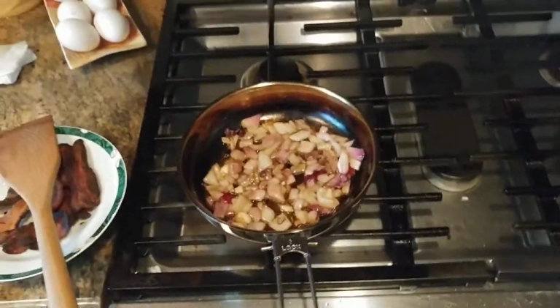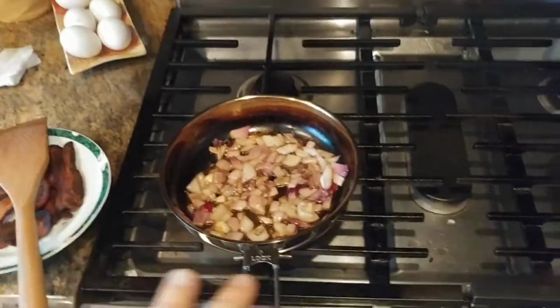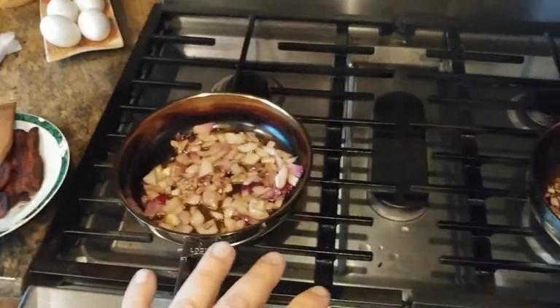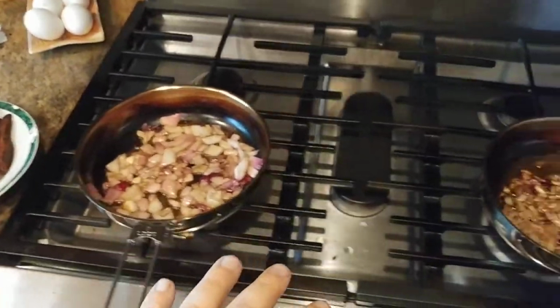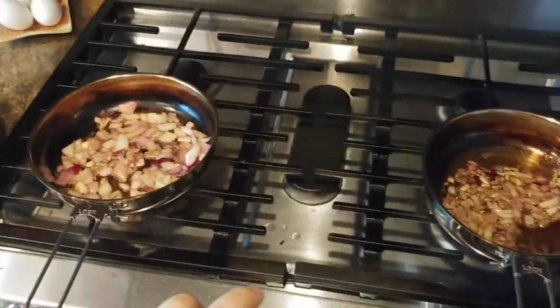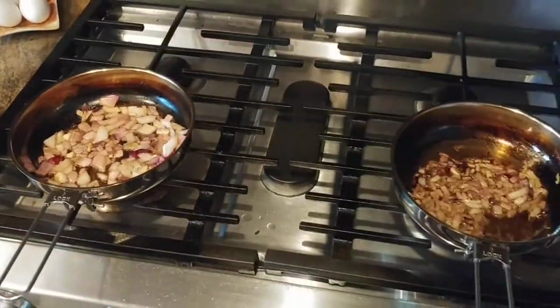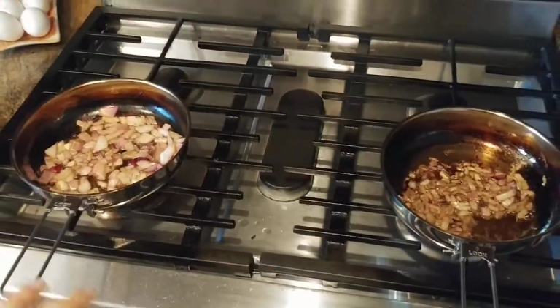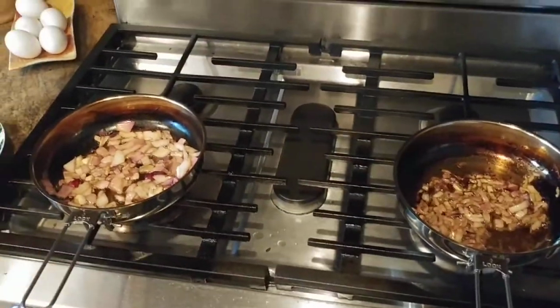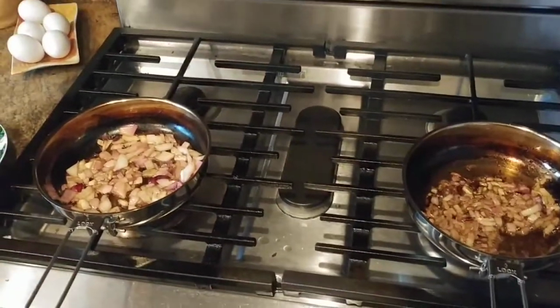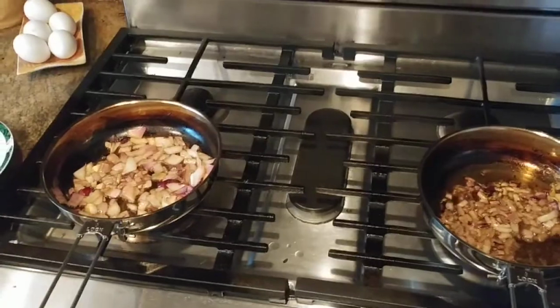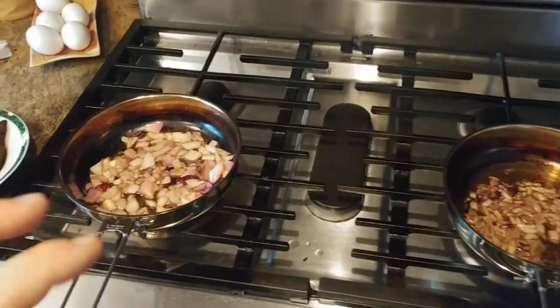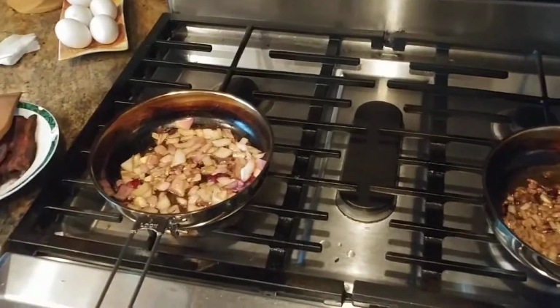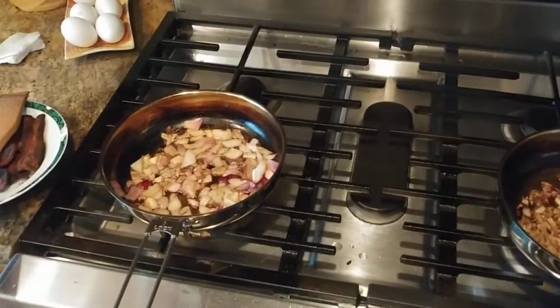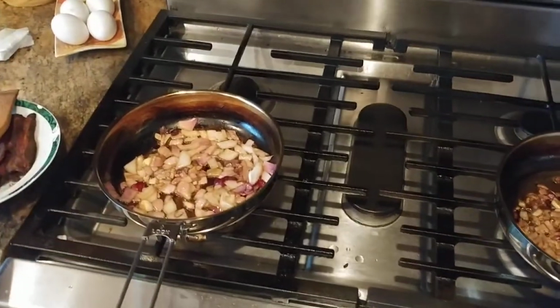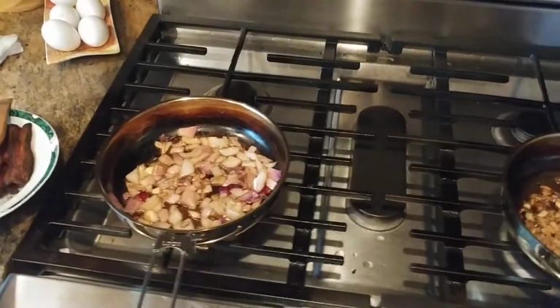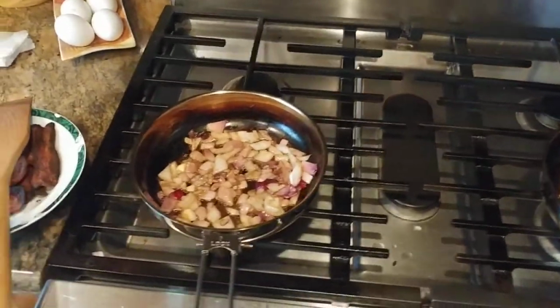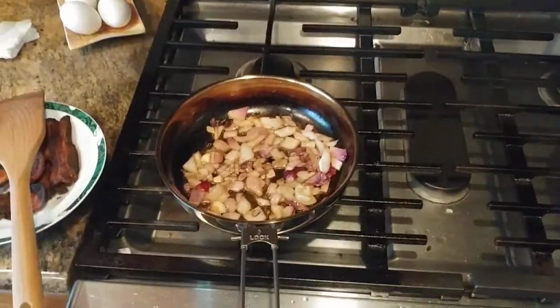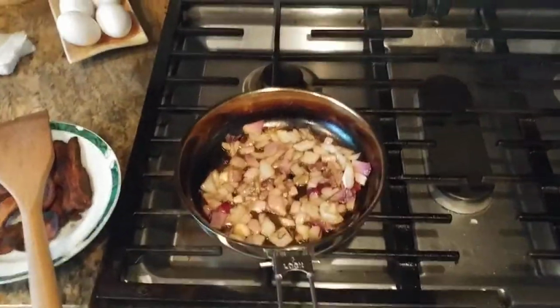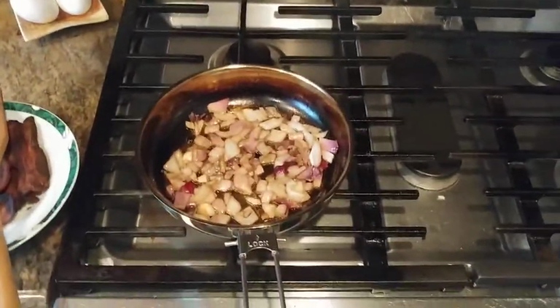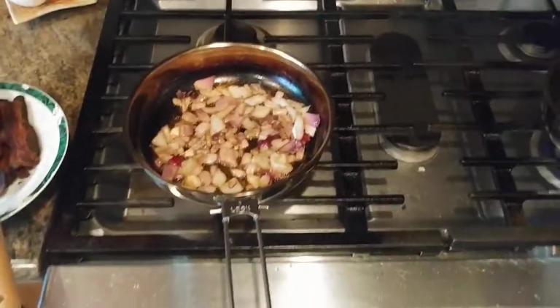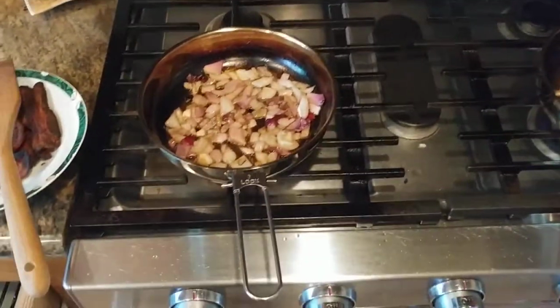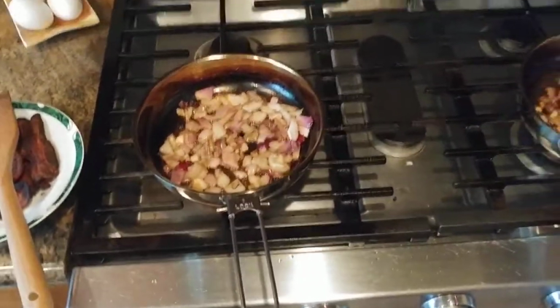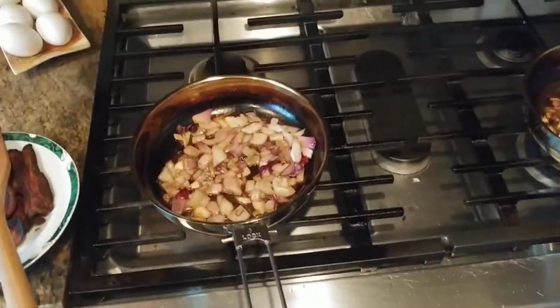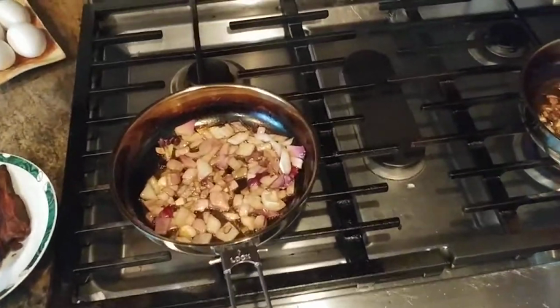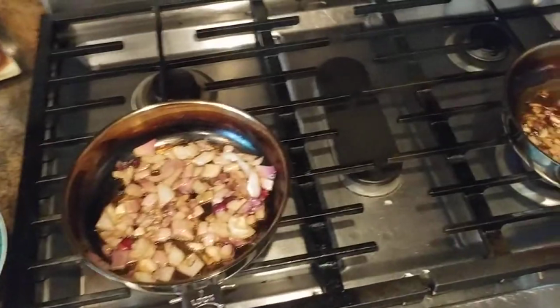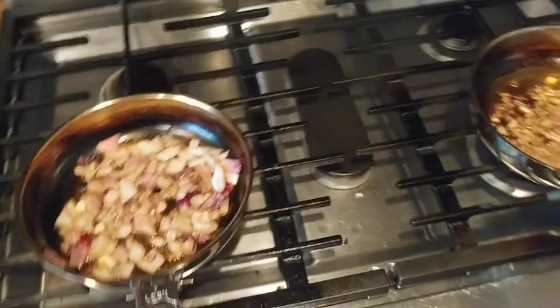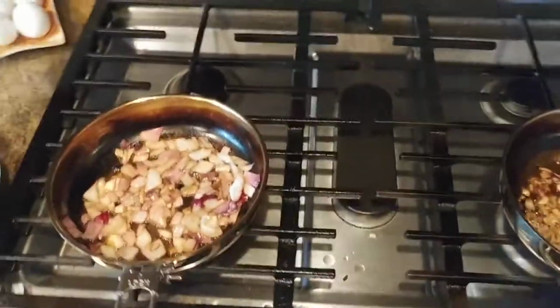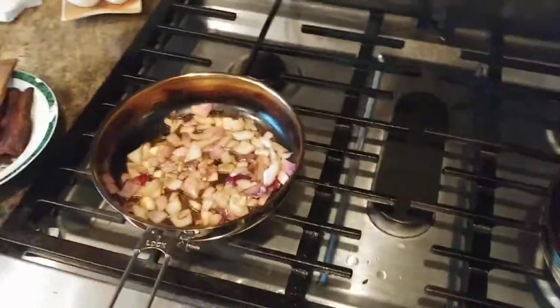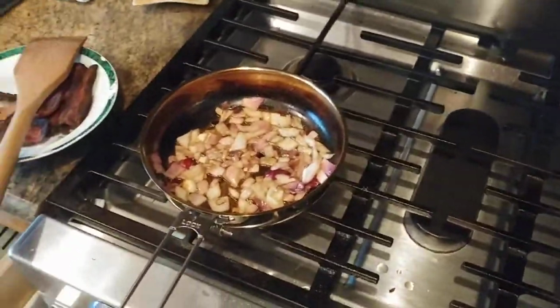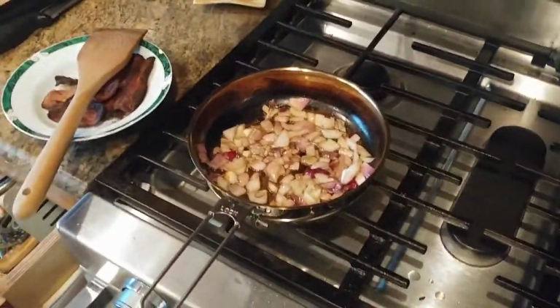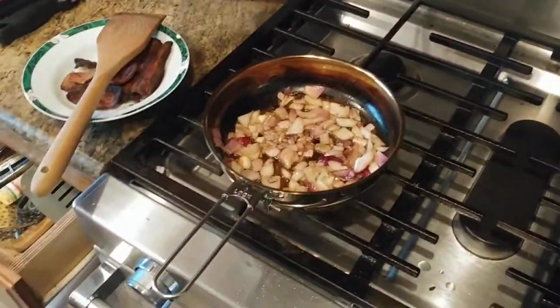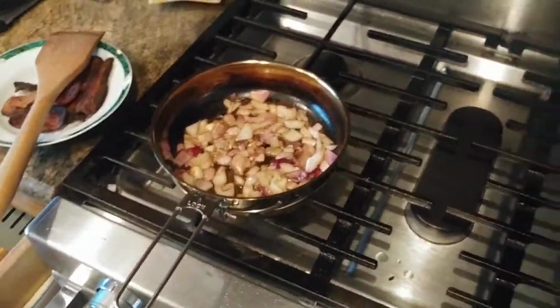I just got these things yesterday, took them out of the box. I basically scrubbed them in the sink with some Barkeeper's Friend just to clean them up. And then I washed them and rinsed them.